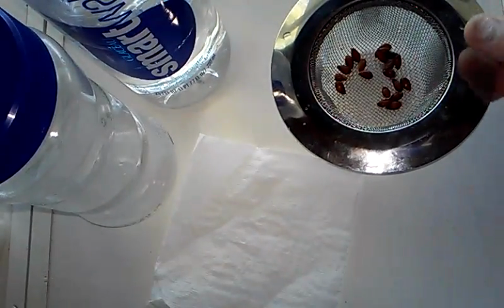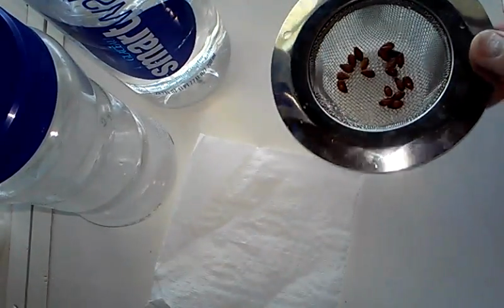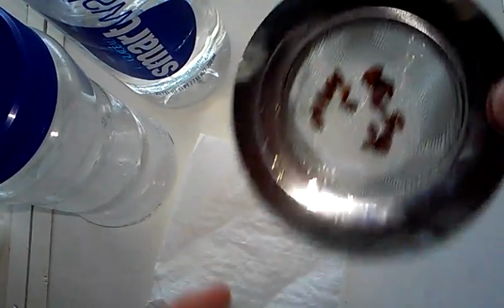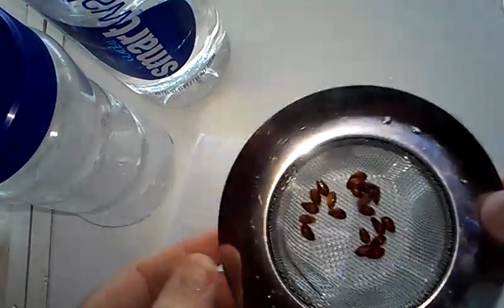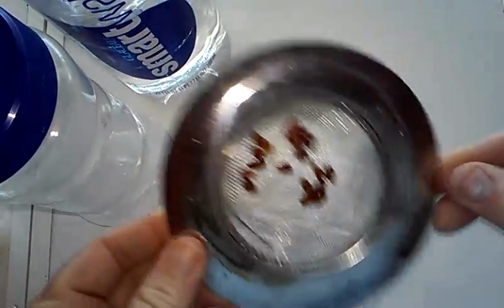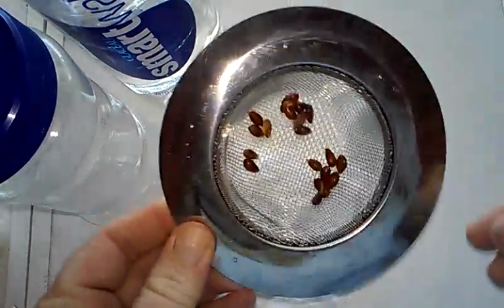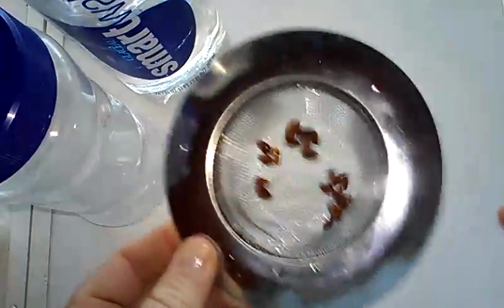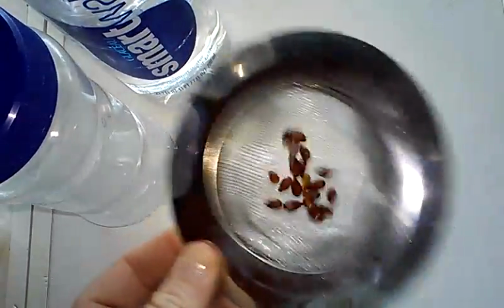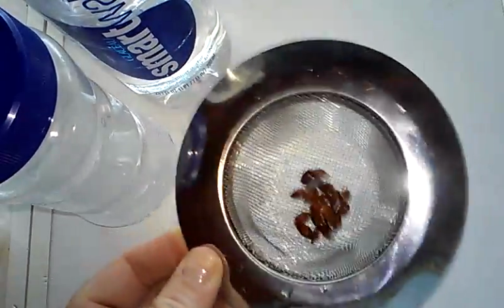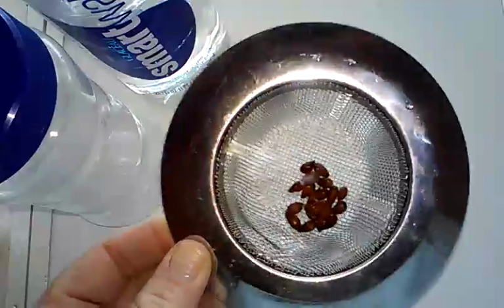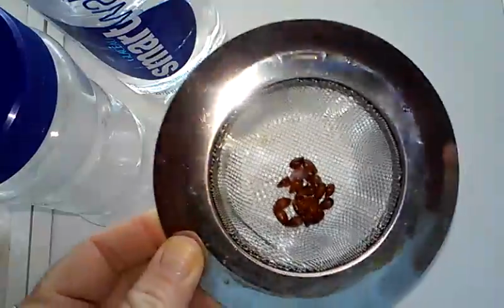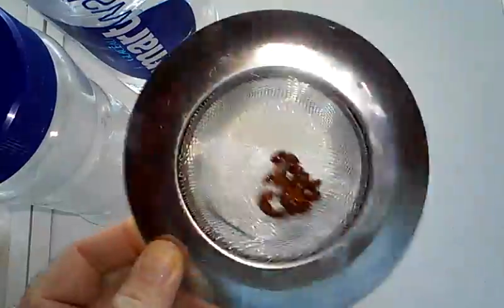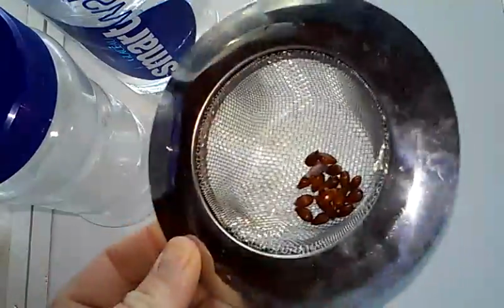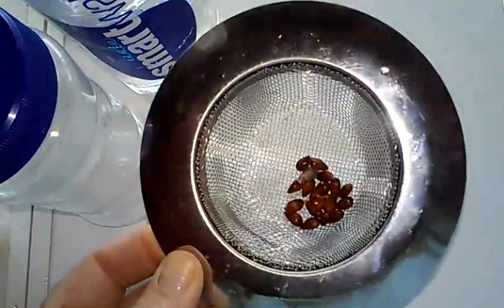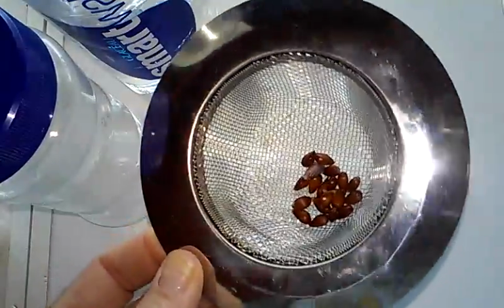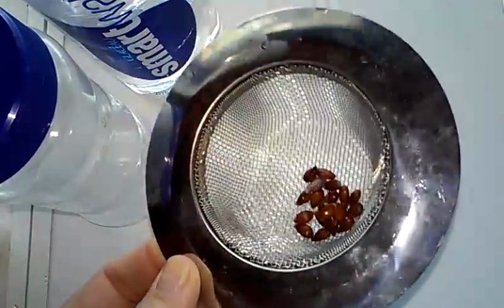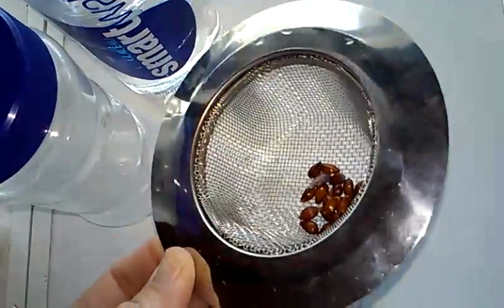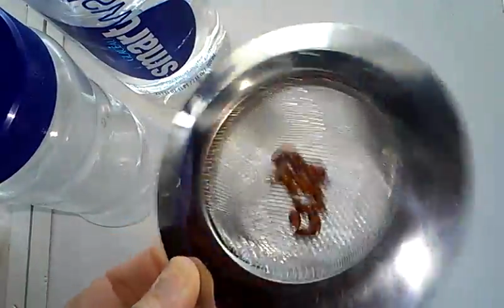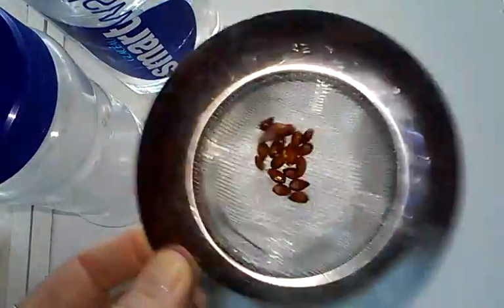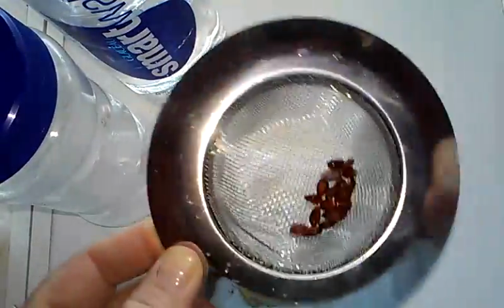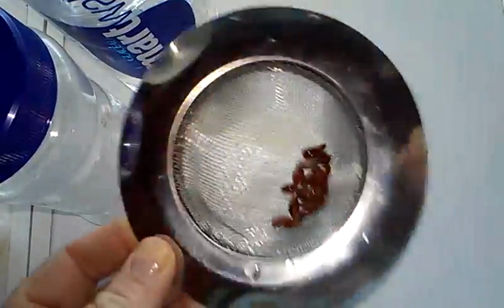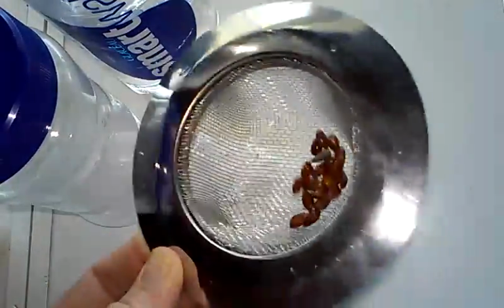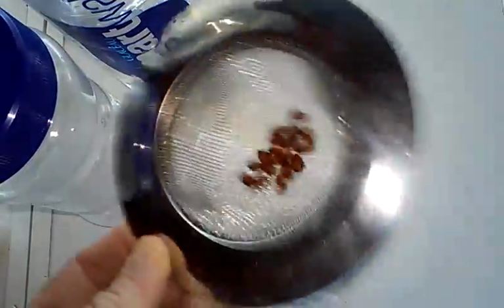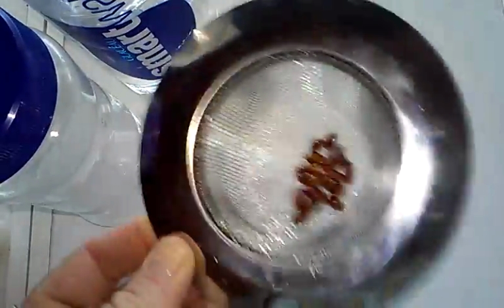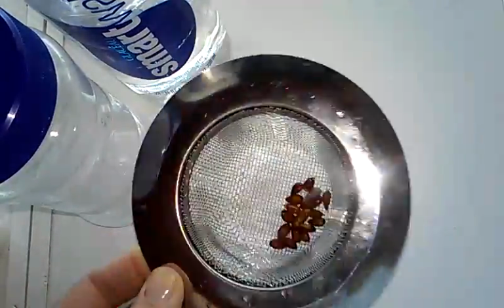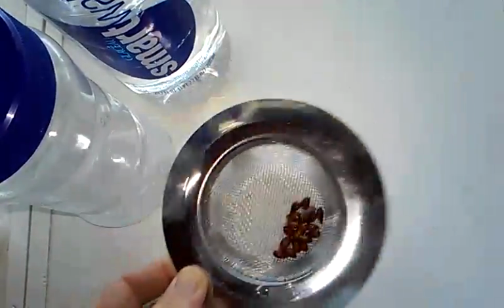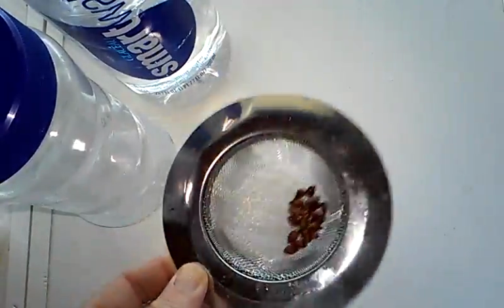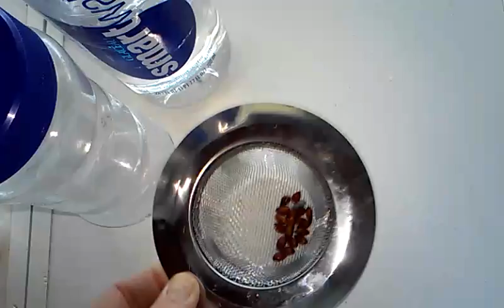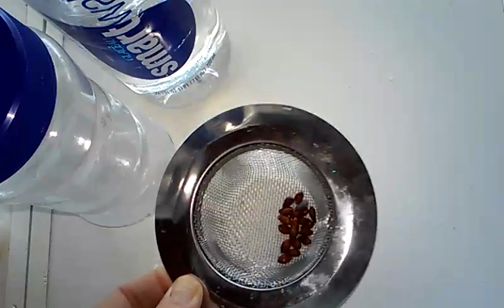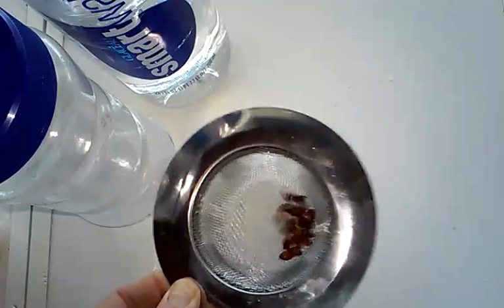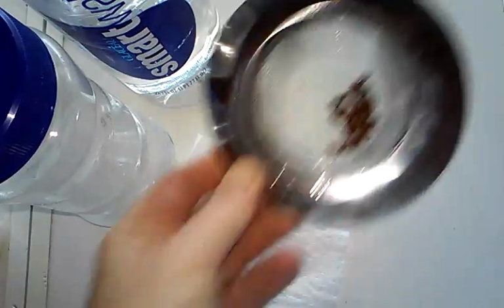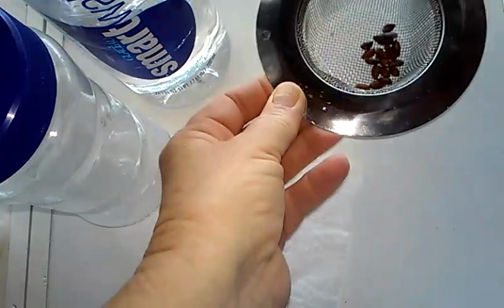My seeds are all in my strainer now and I've run them under the water to rinse them off, and then I just kind of set them on a towel and let them dry like that.